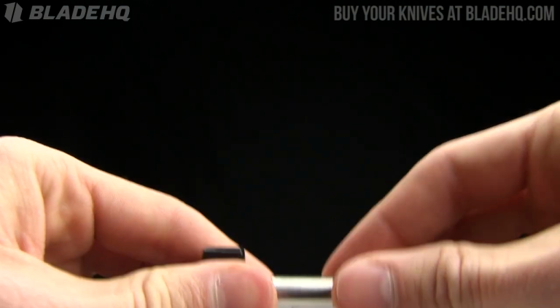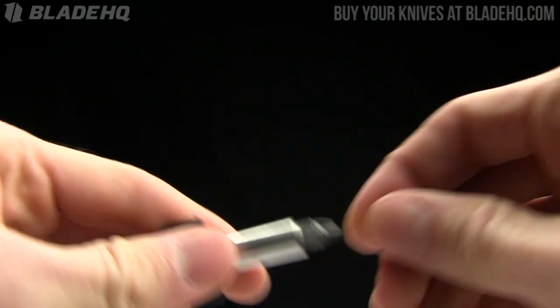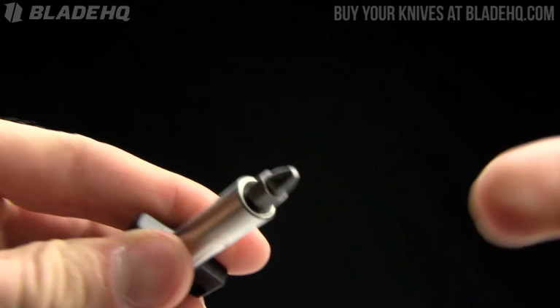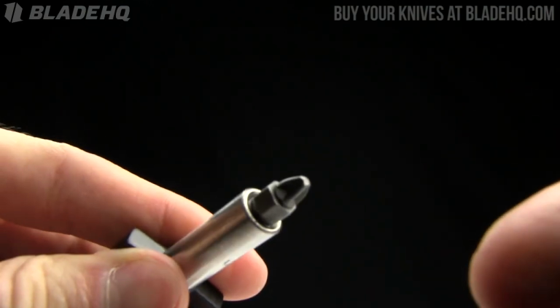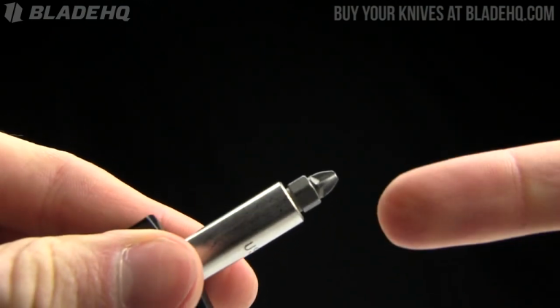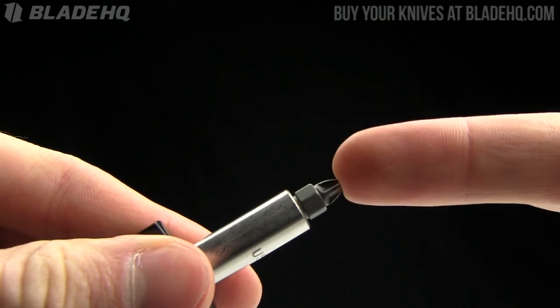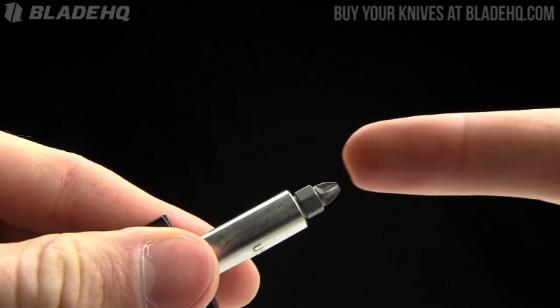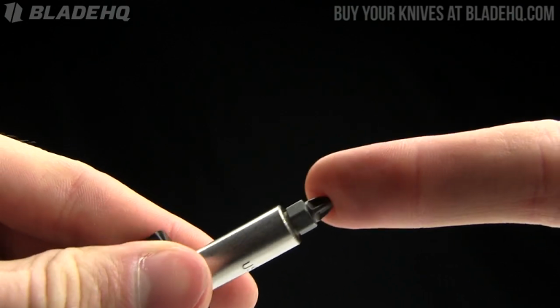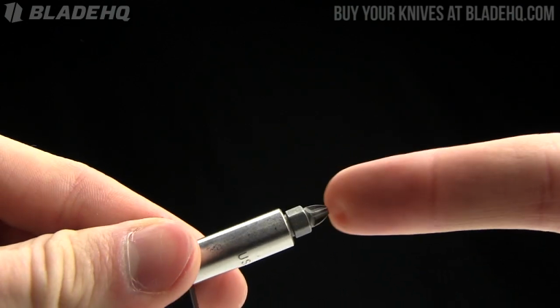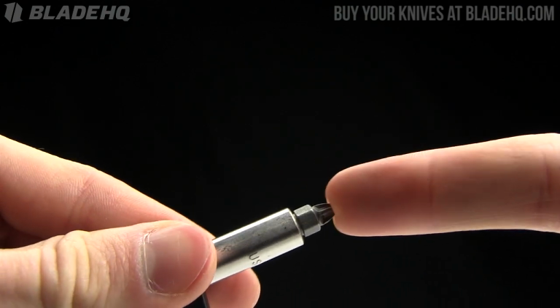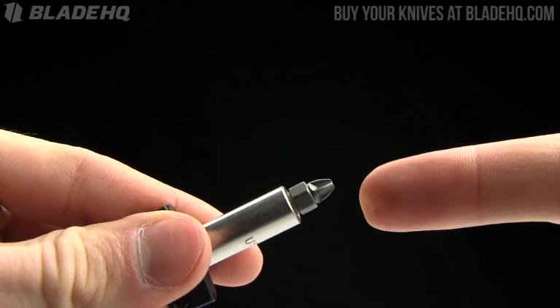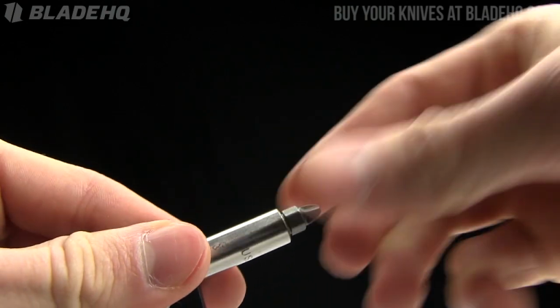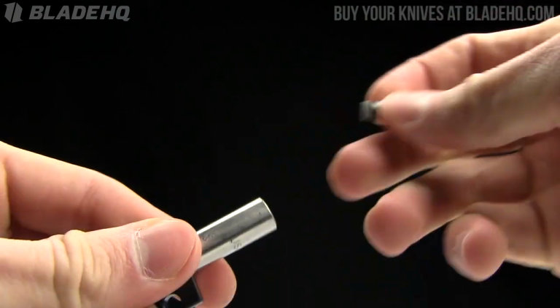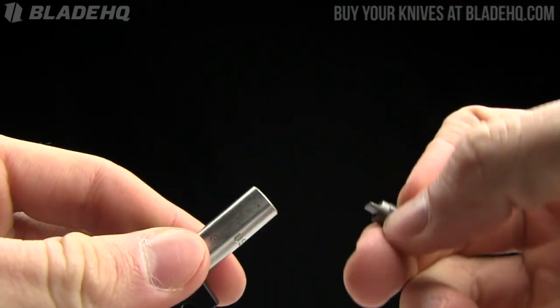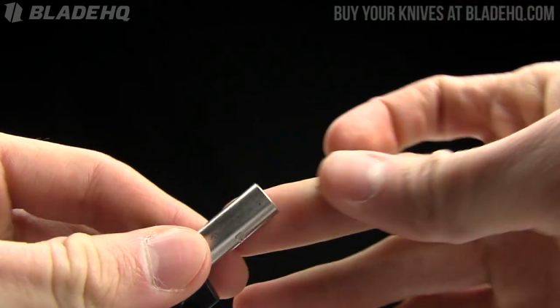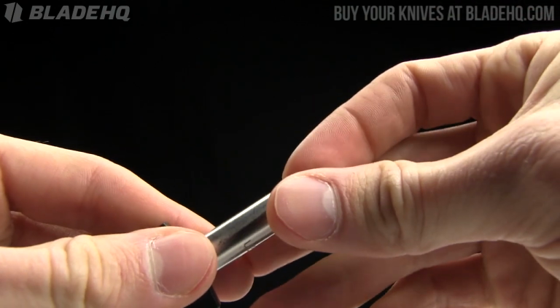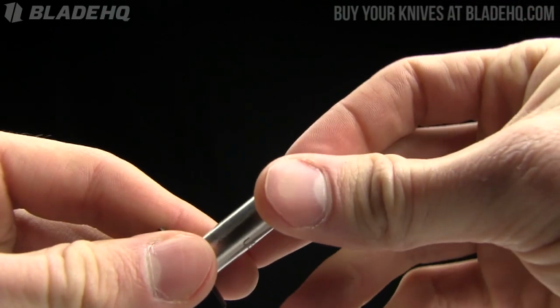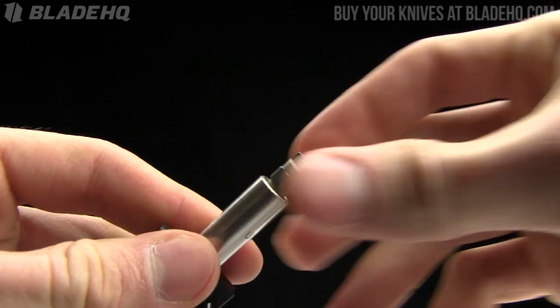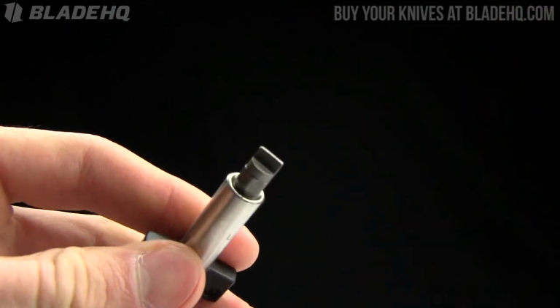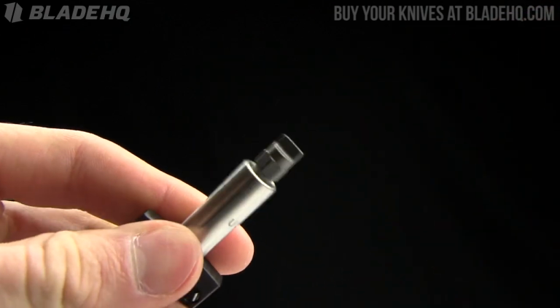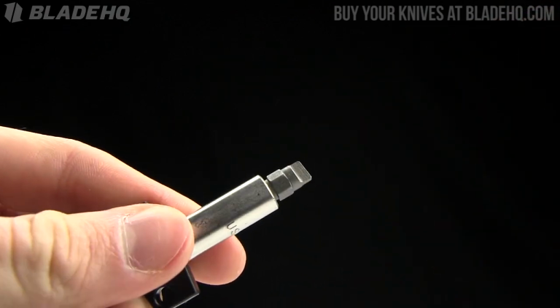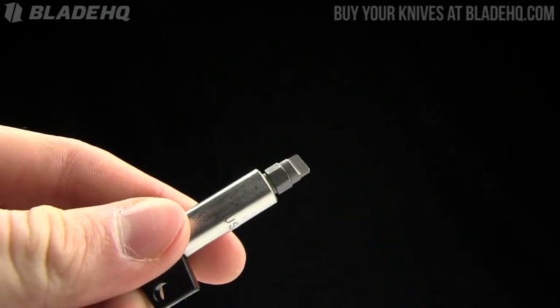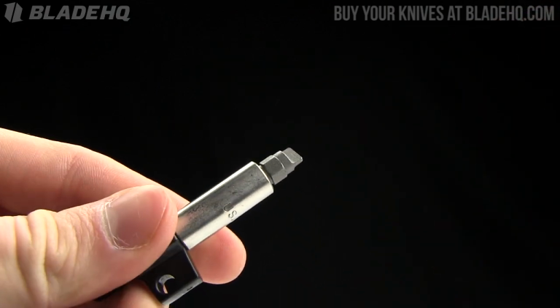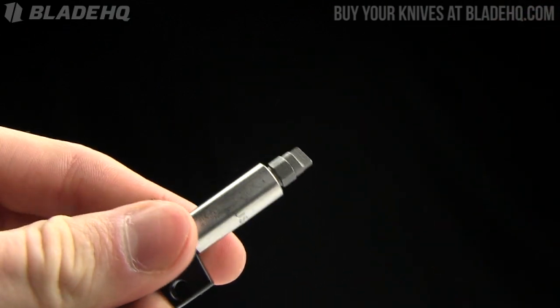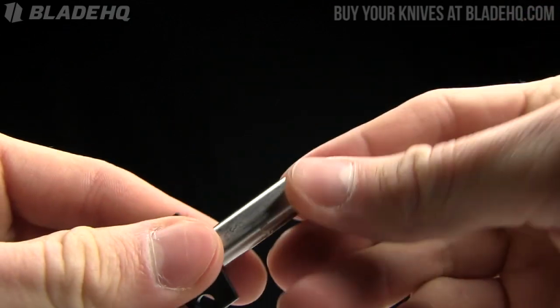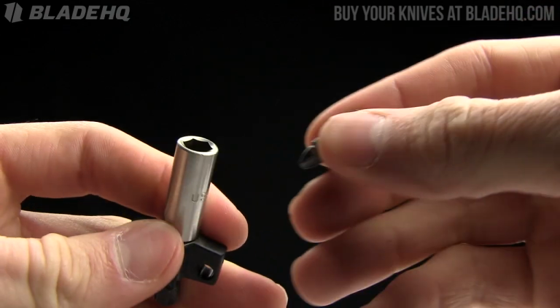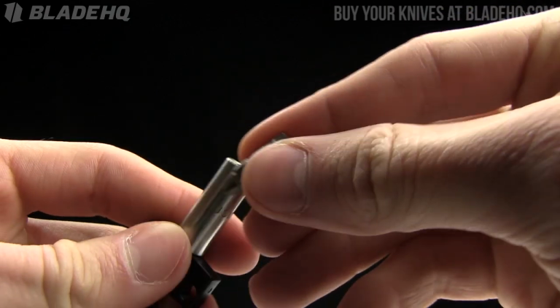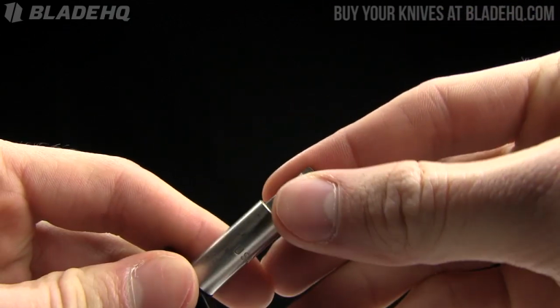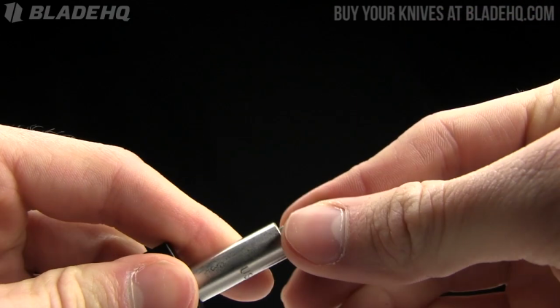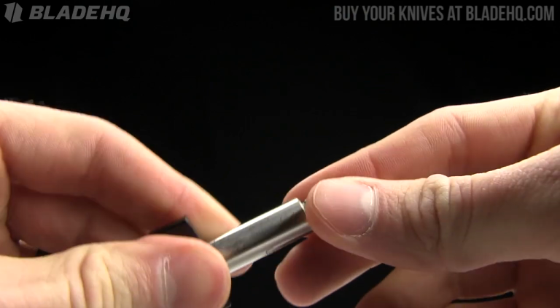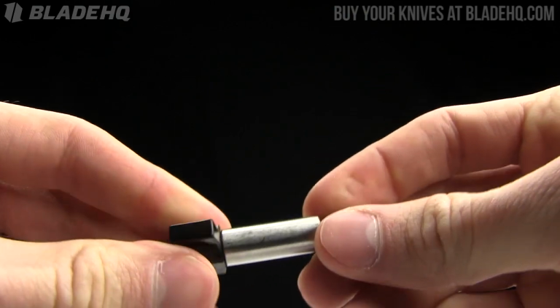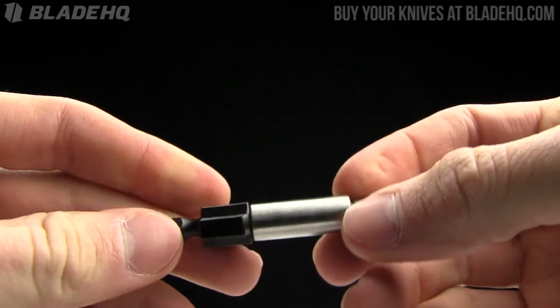It comes with two heads. You've got your Phillips head here — the little stubby quarter inch heads — and you've got your flat head right there as well. It is magnetized in there, so it's going to keep your bit in very nicely.